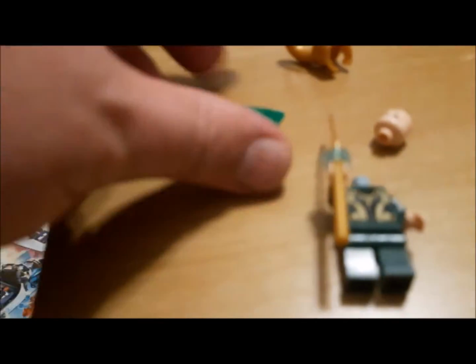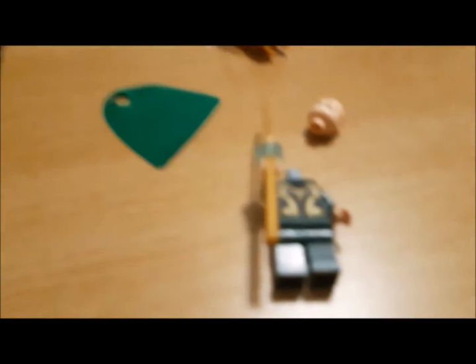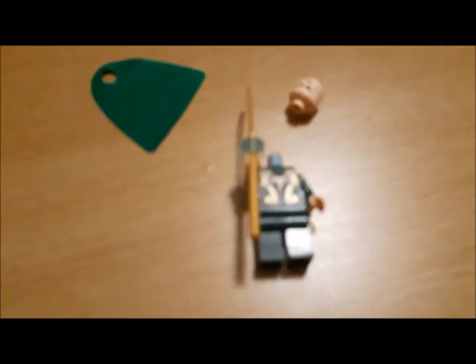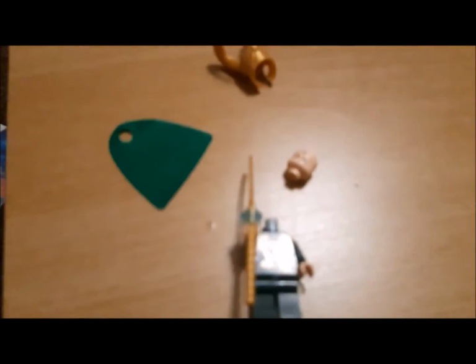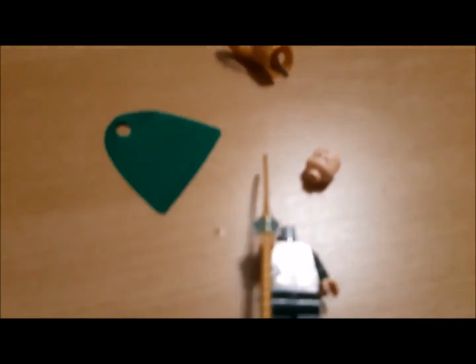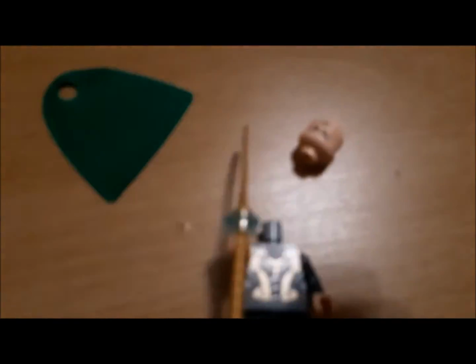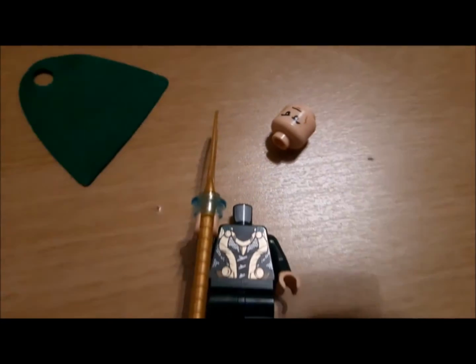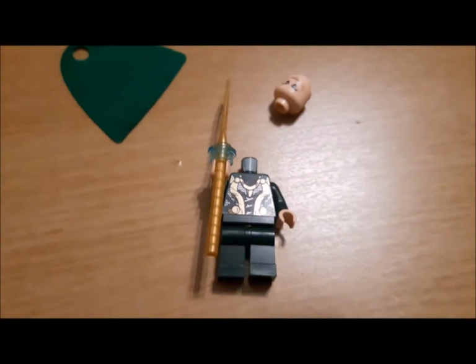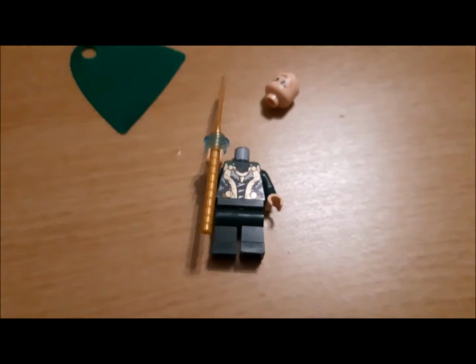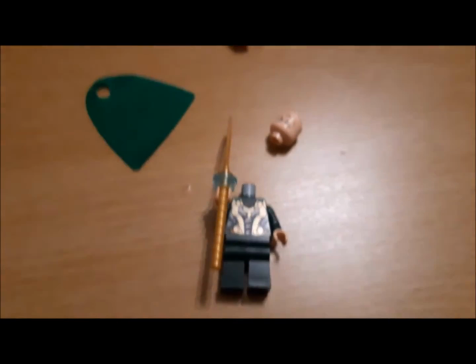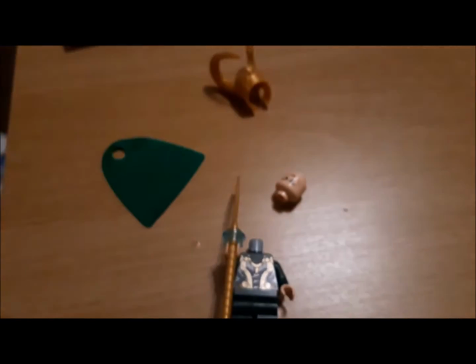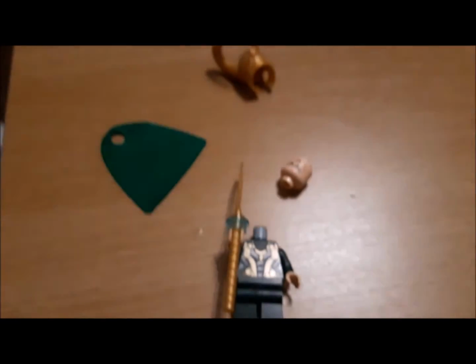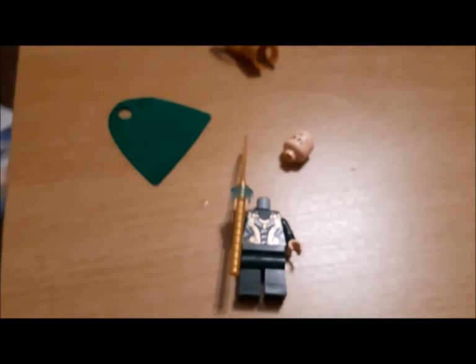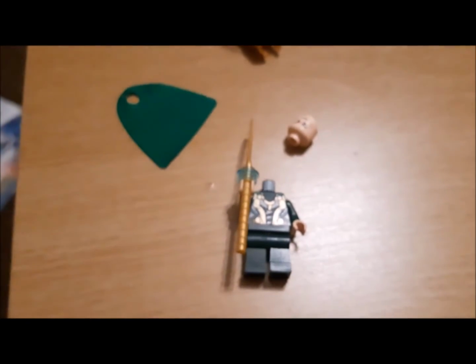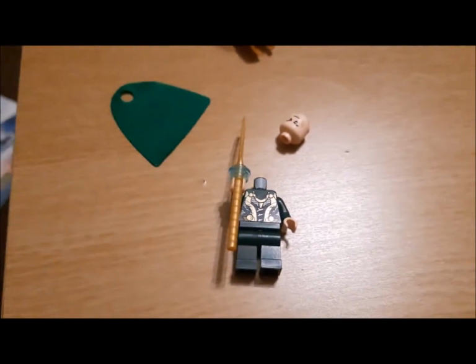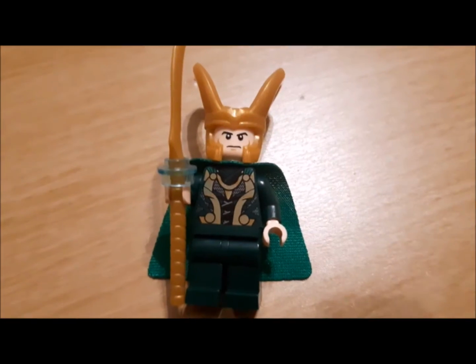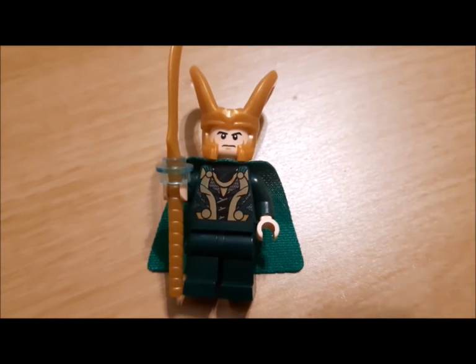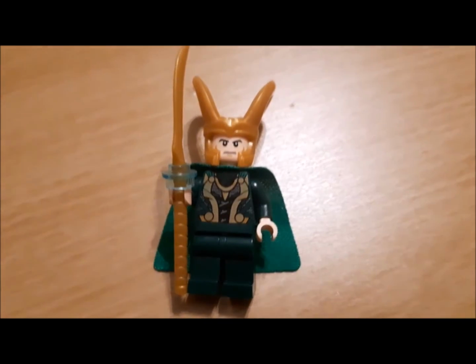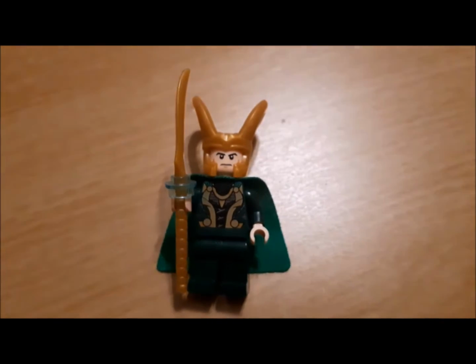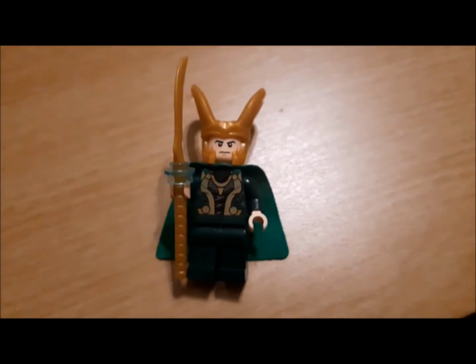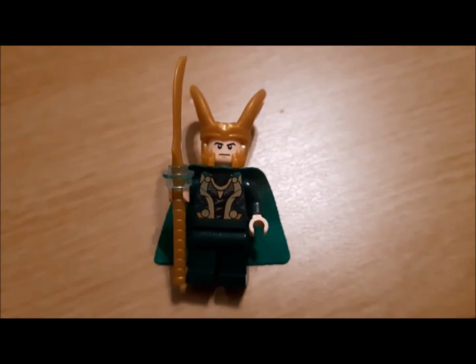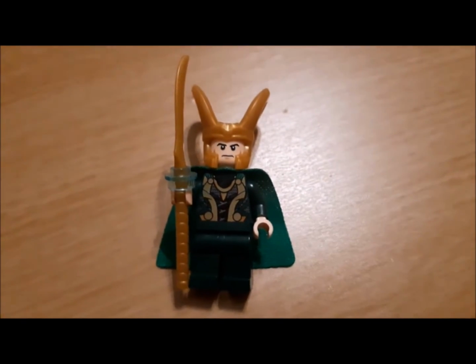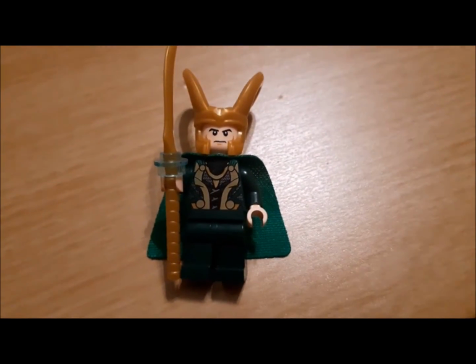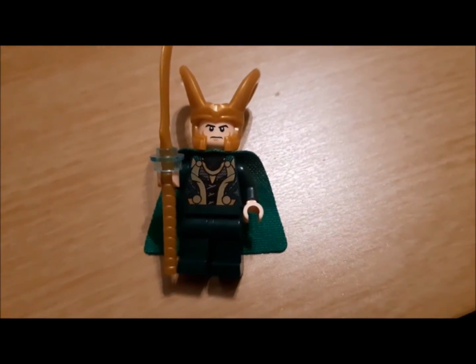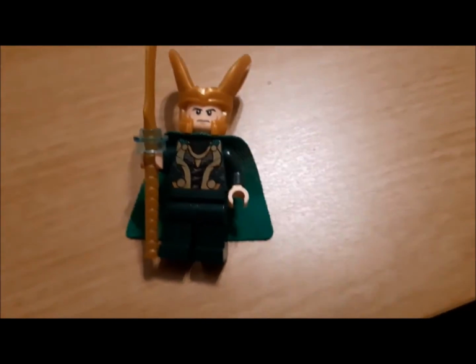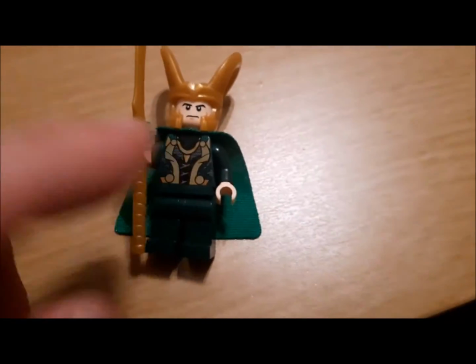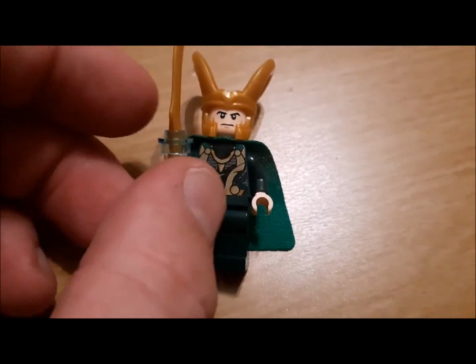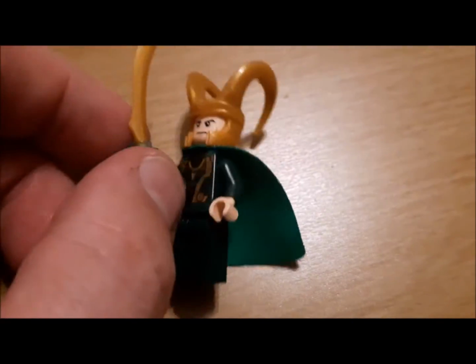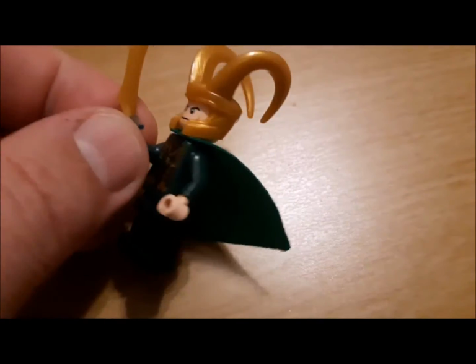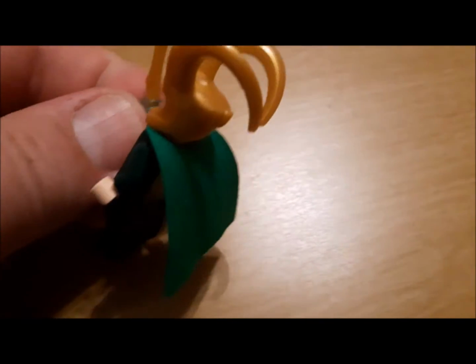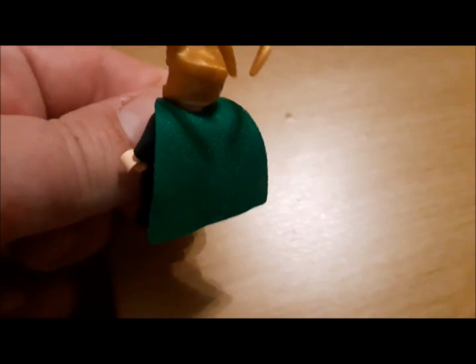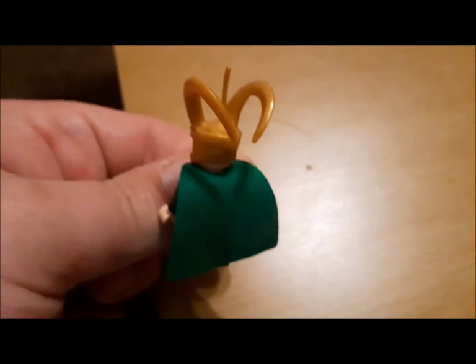Next thing to do I suppose is put them together and show you what it looks like in all the gear. So there we go, that is Loki together — do you love the textures on his suit?